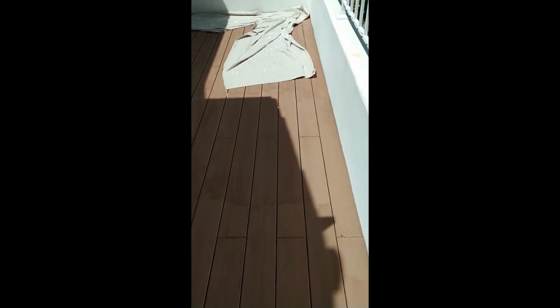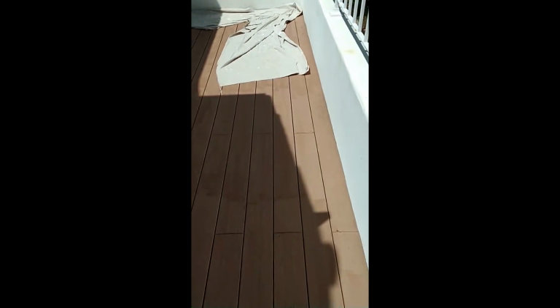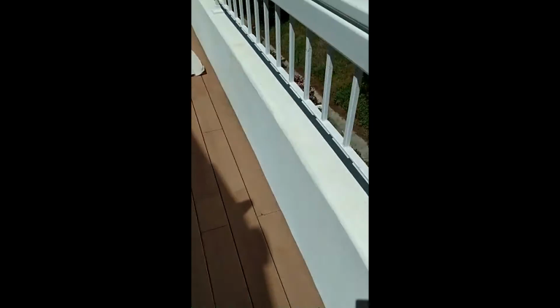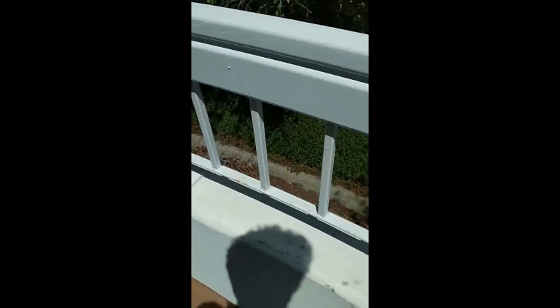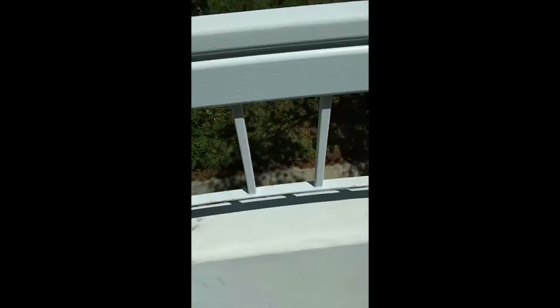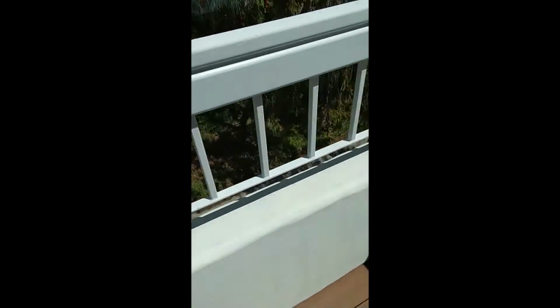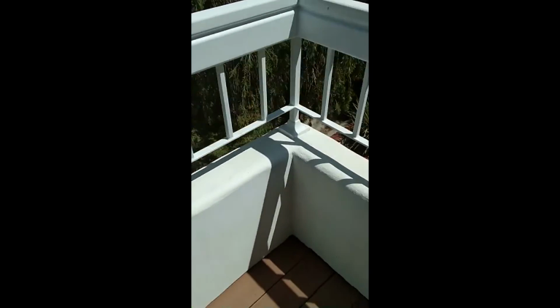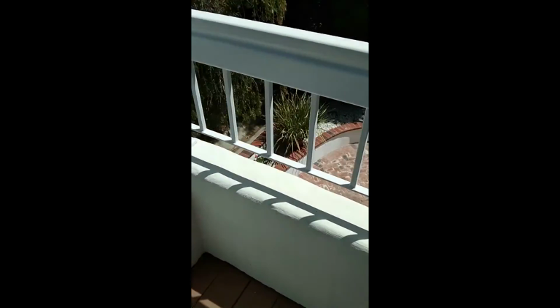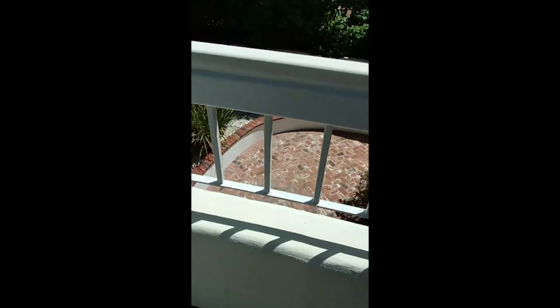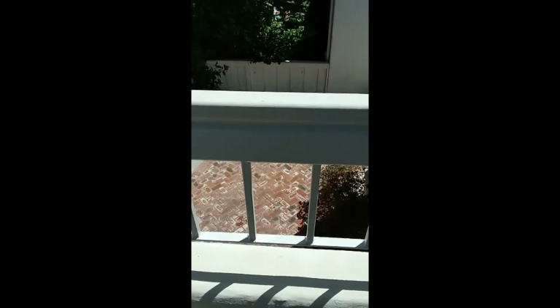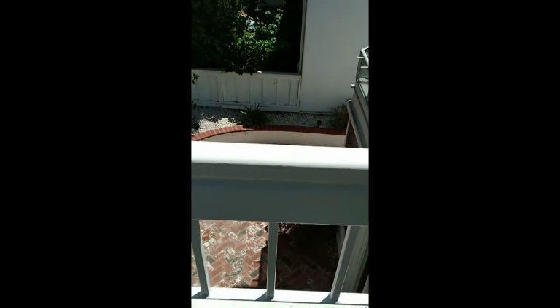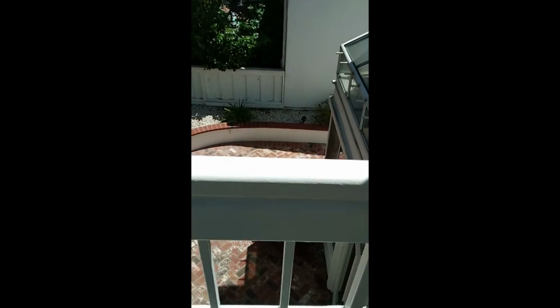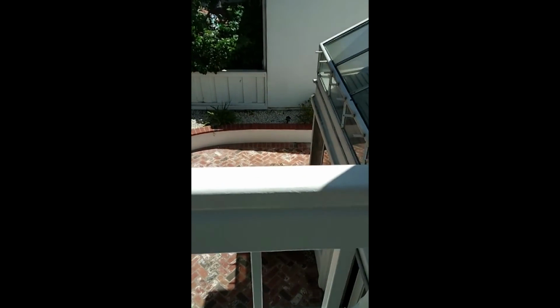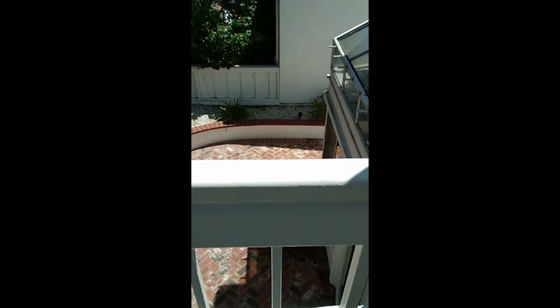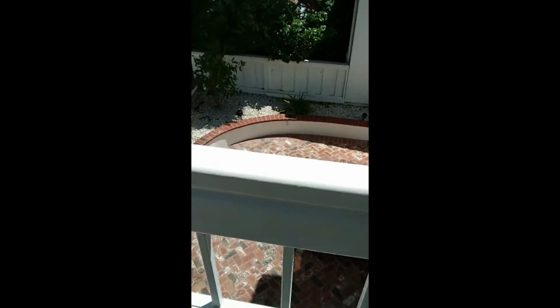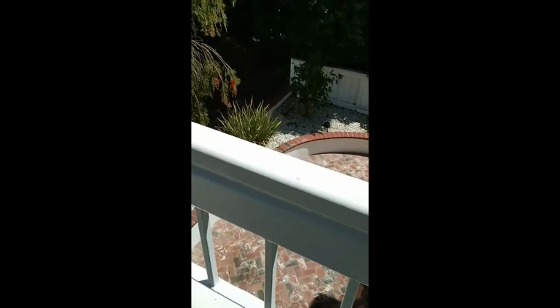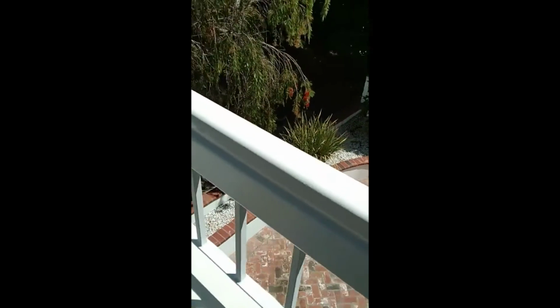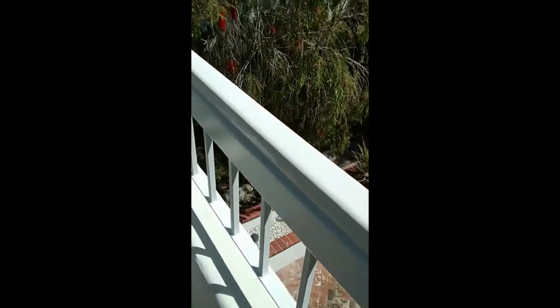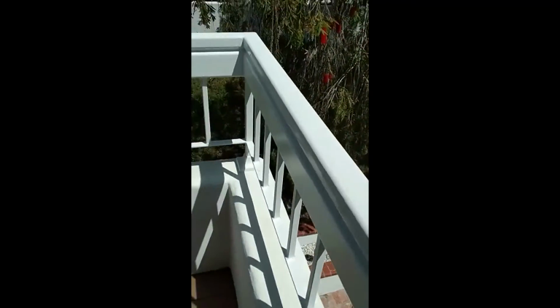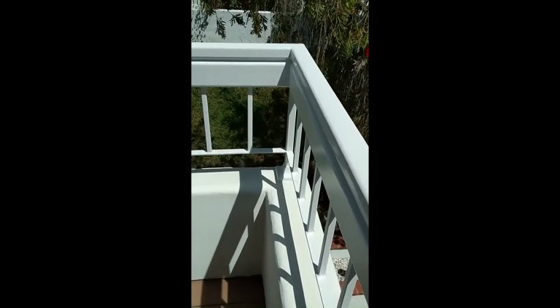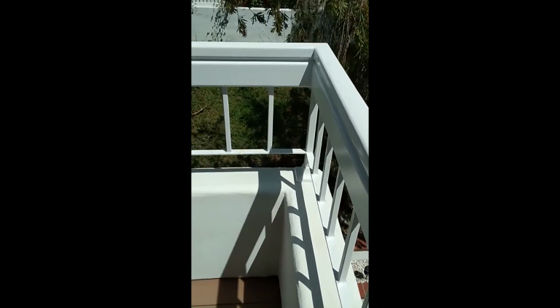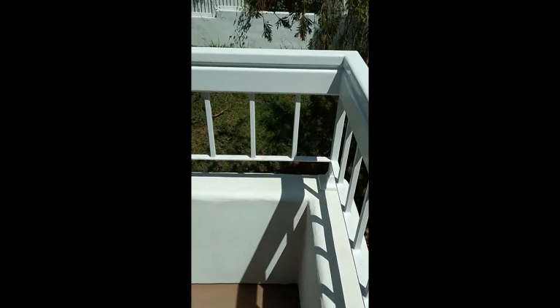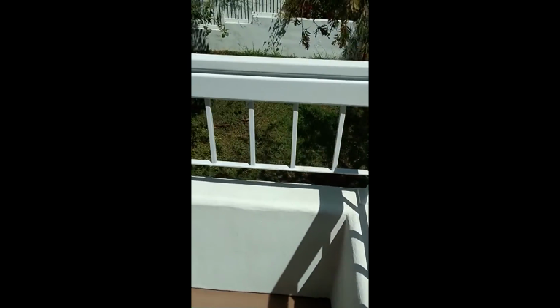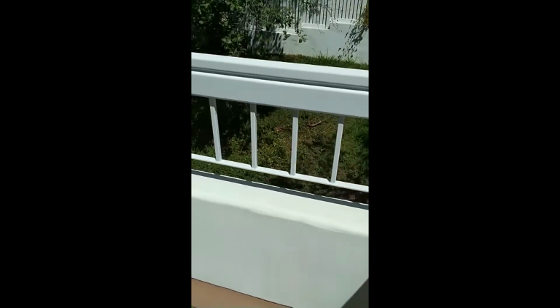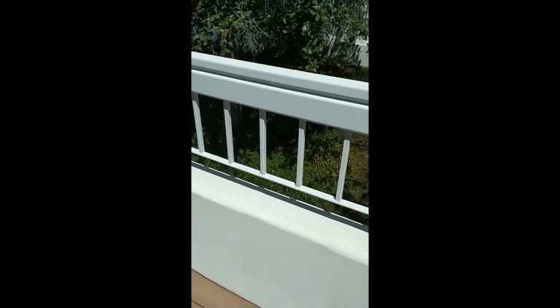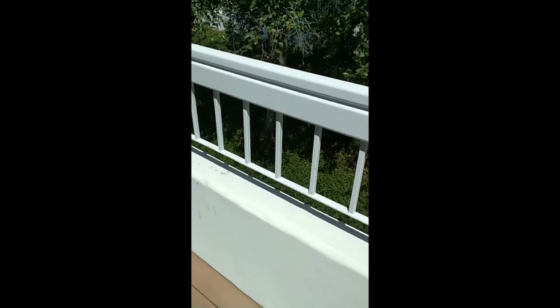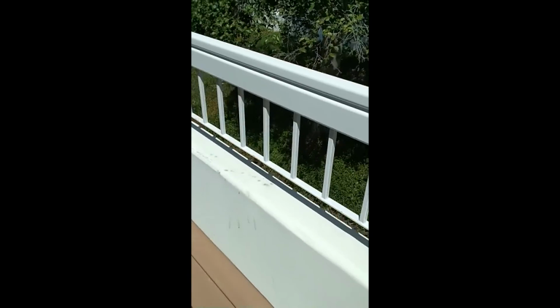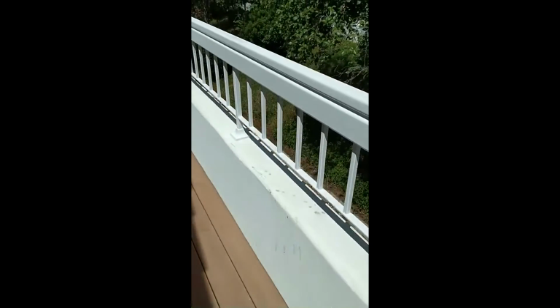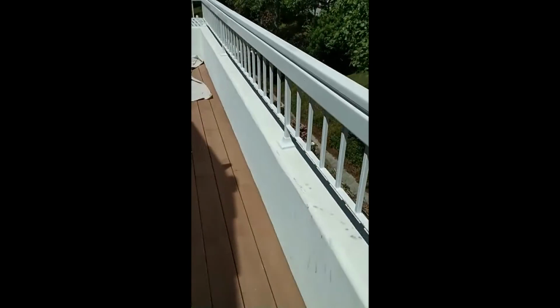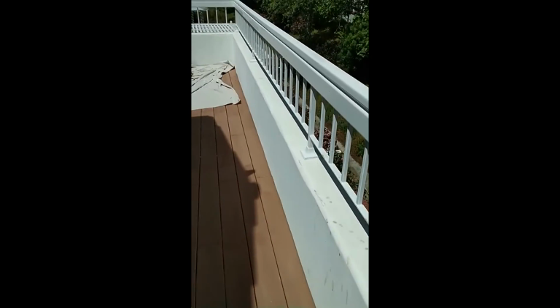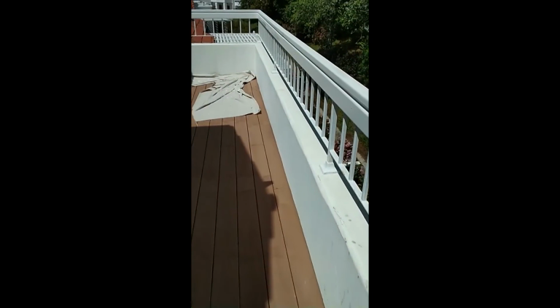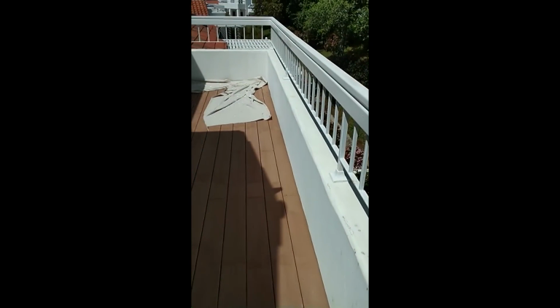That's the nice wood that just lasts forever — composite wood. But there you go. And this top railing, it's got its first coat, it's going to get its second coat. This deck is looking pretty nice, man.